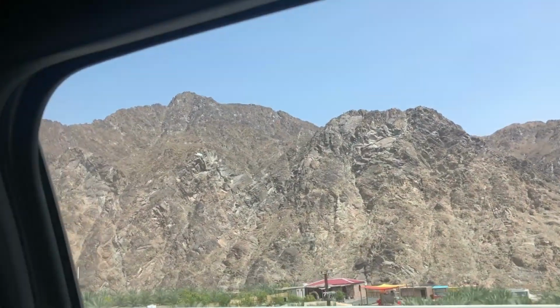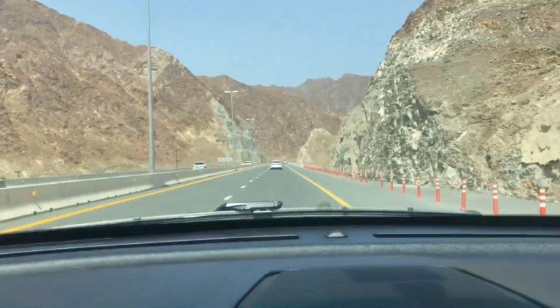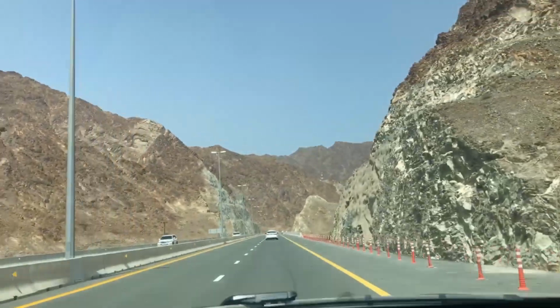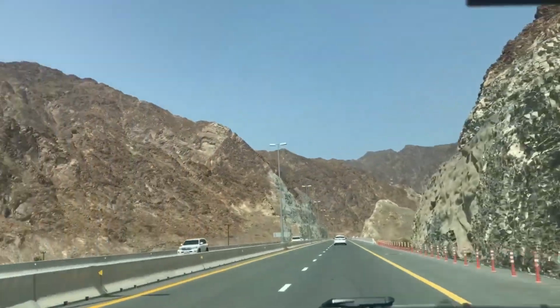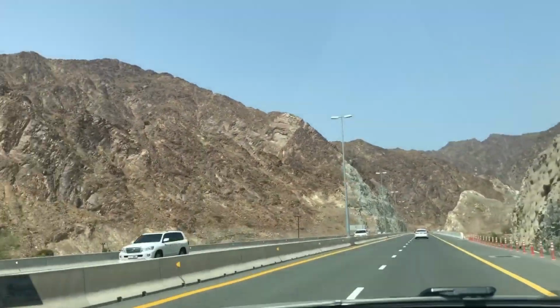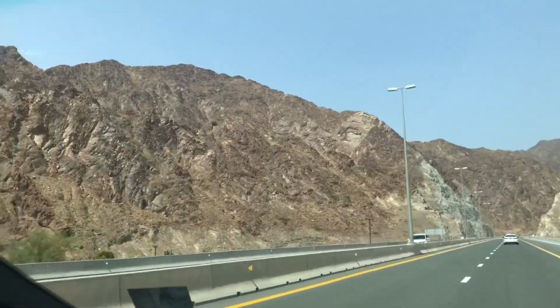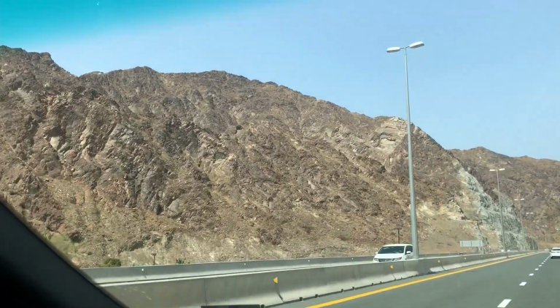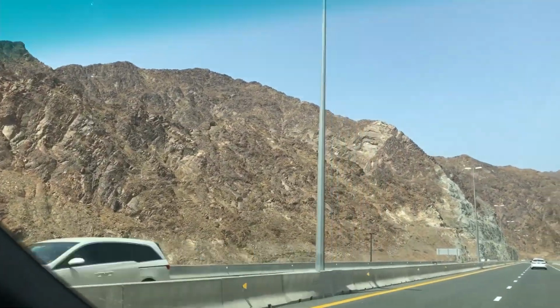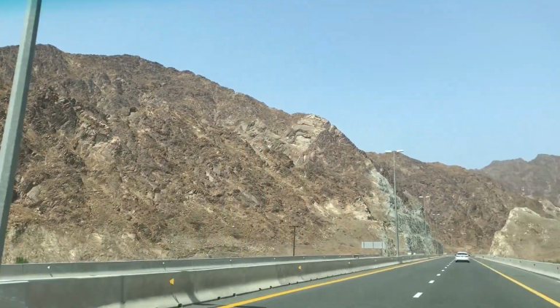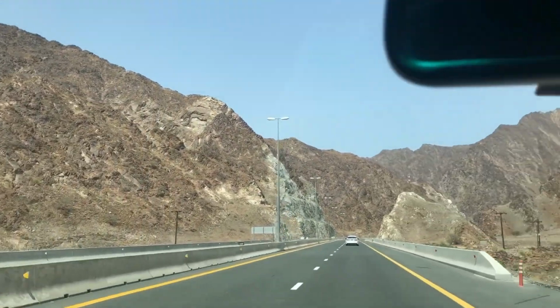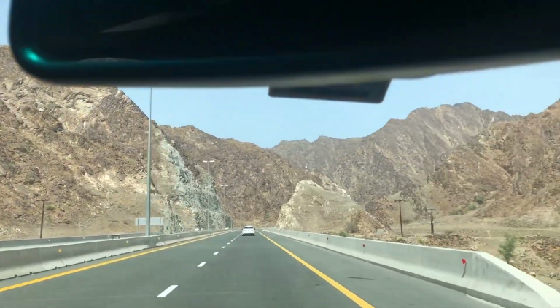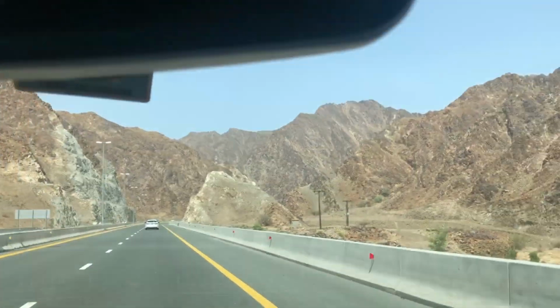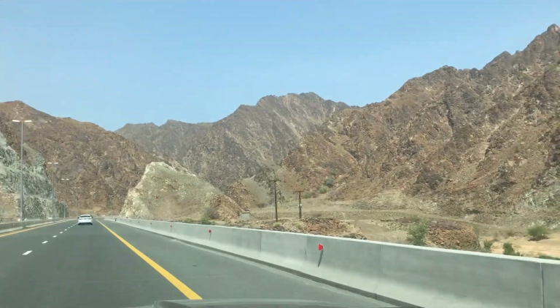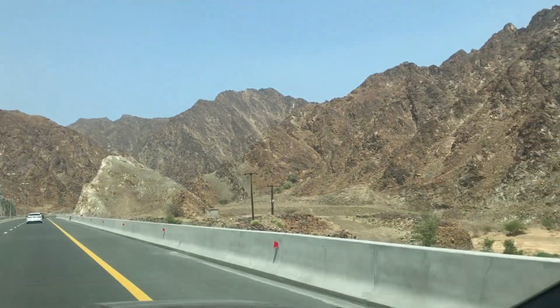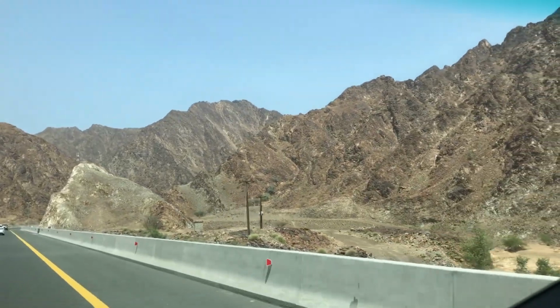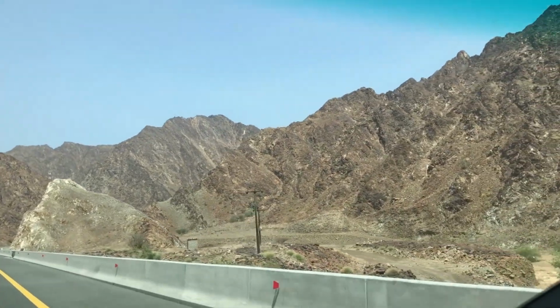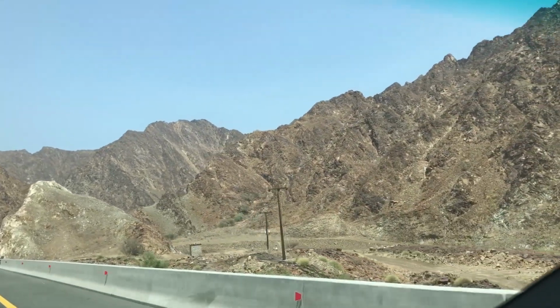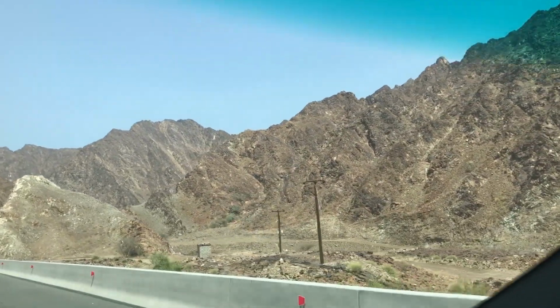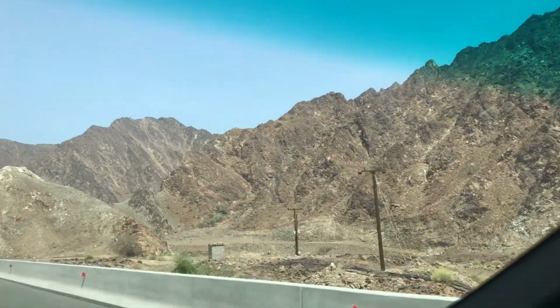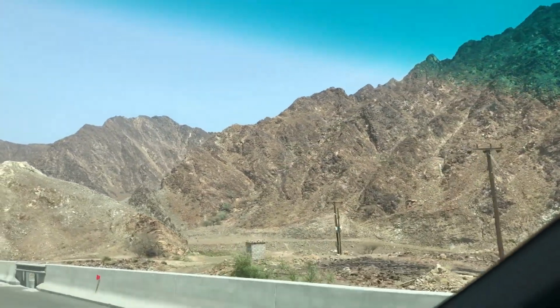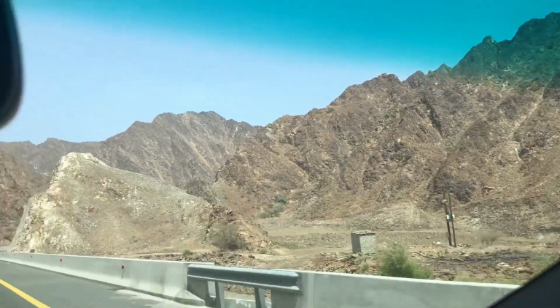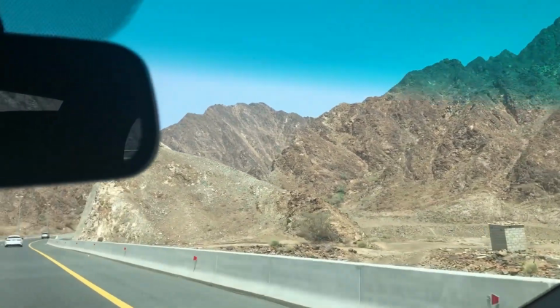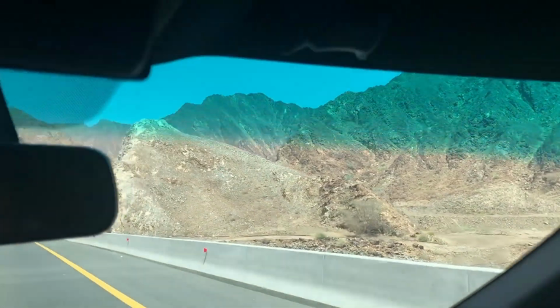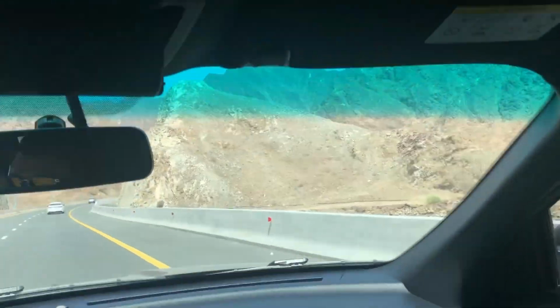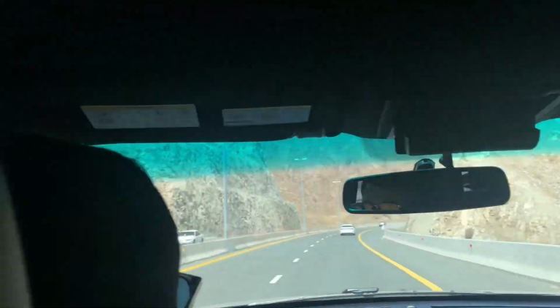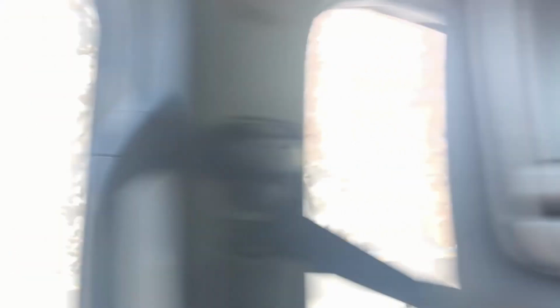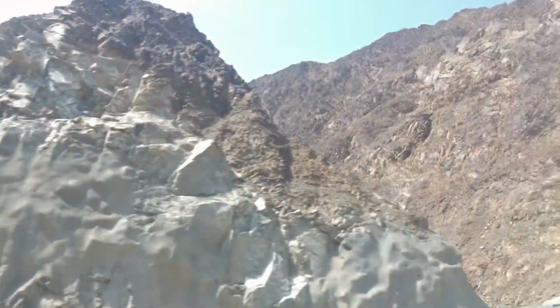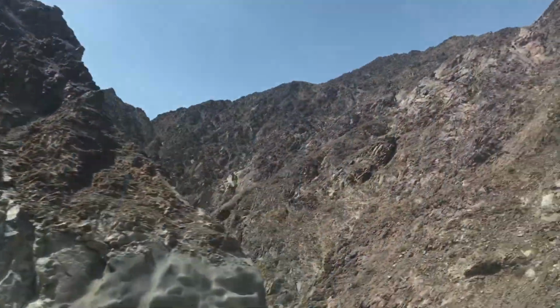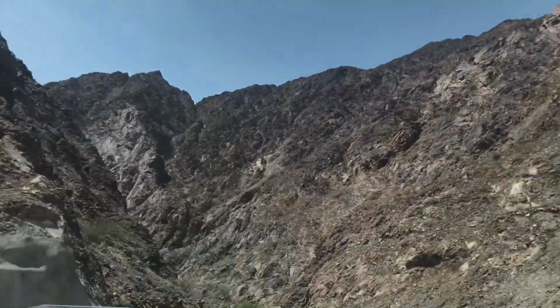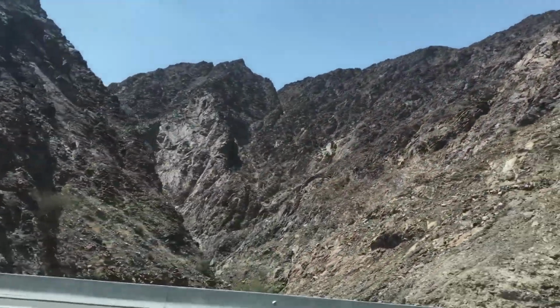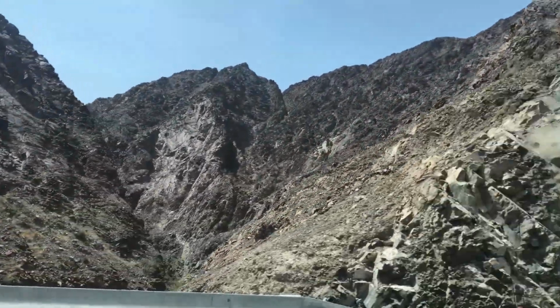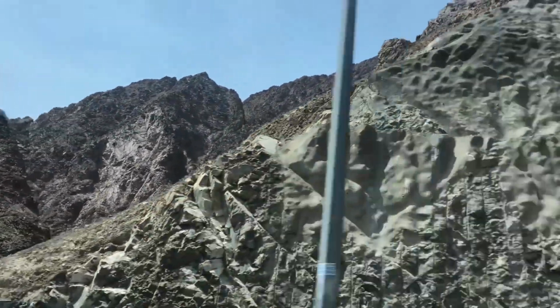We will get closer to the waterfalls. Now we are right by the waterfalls.